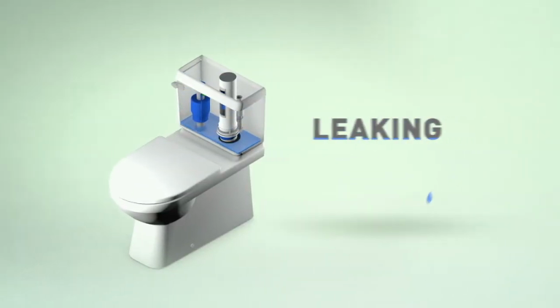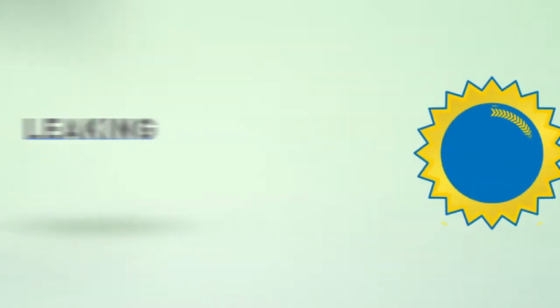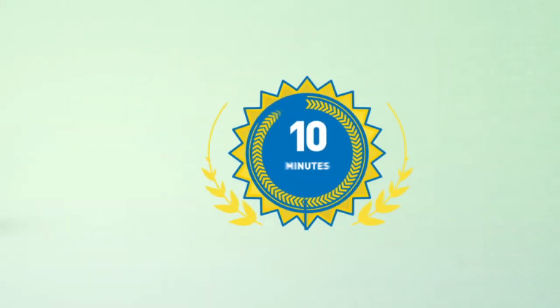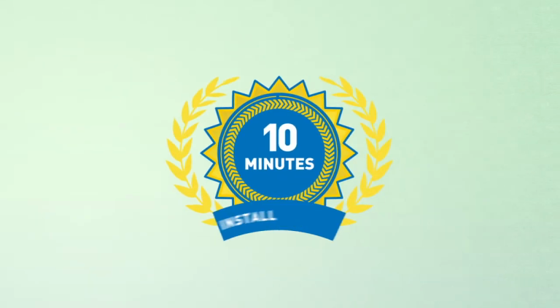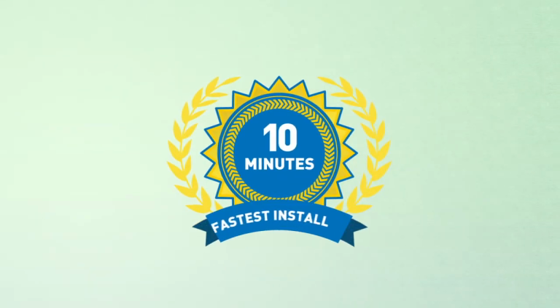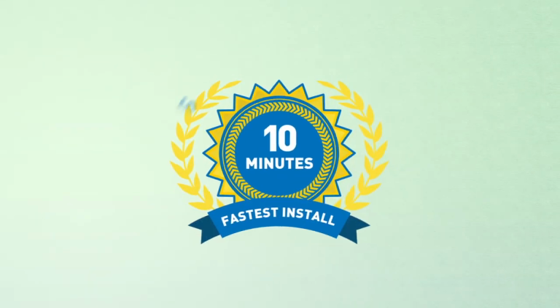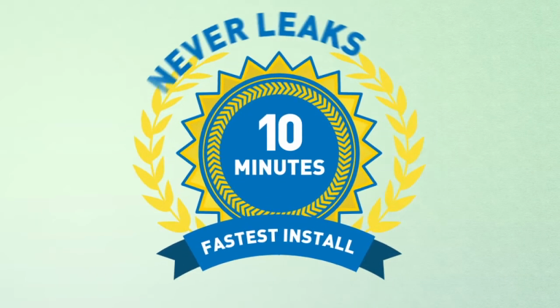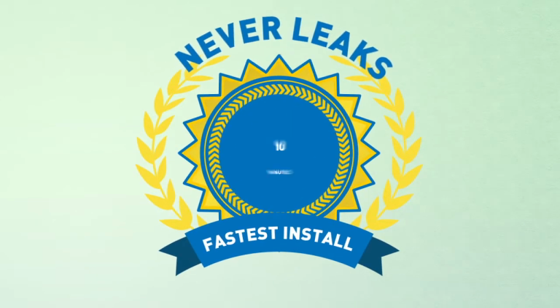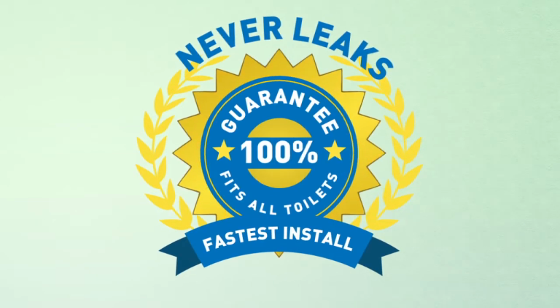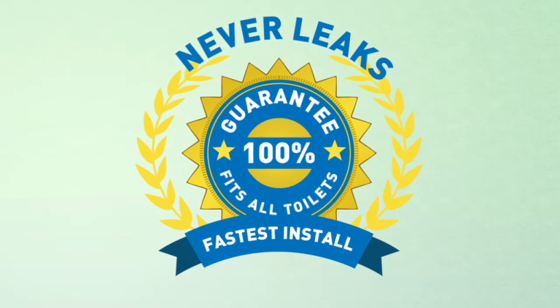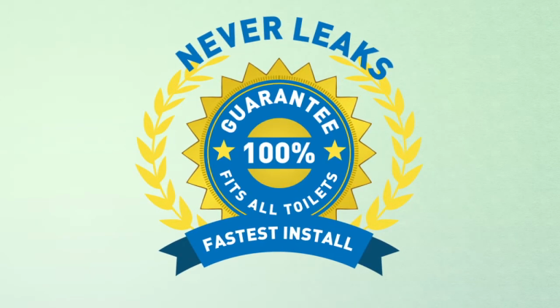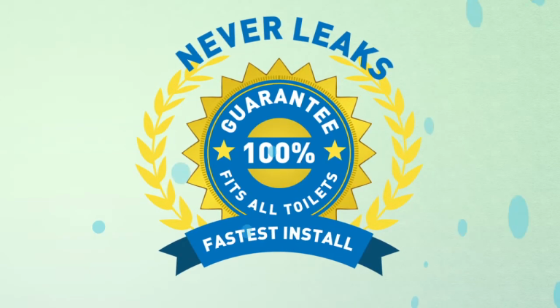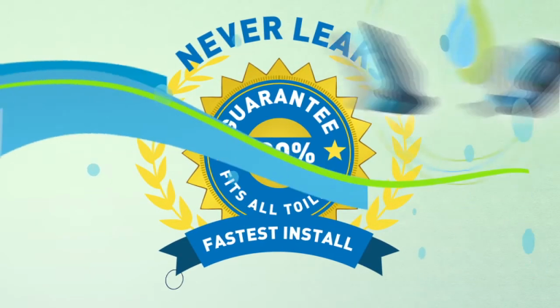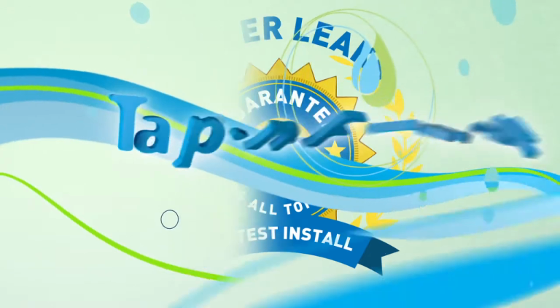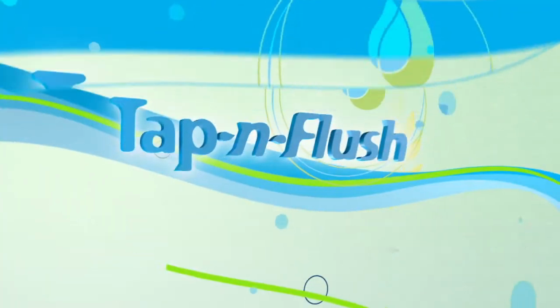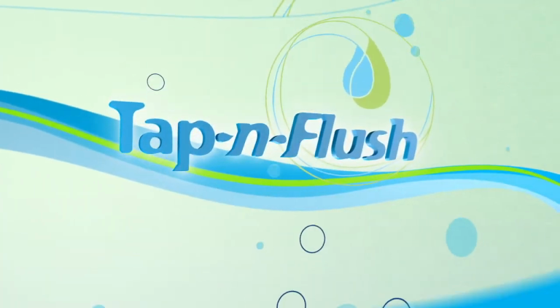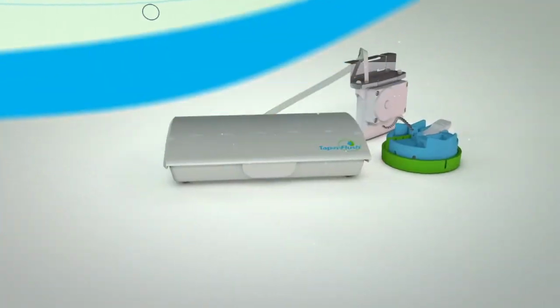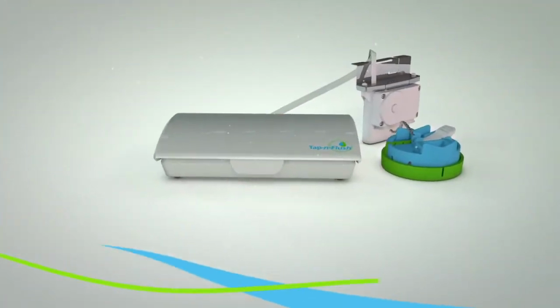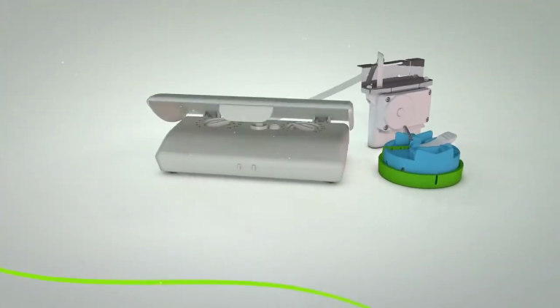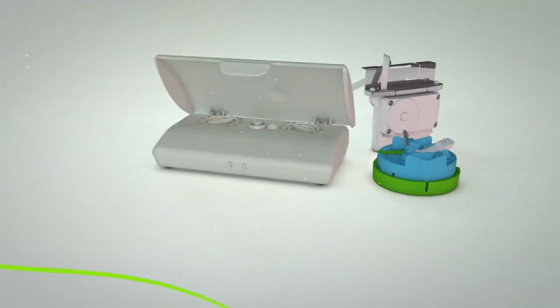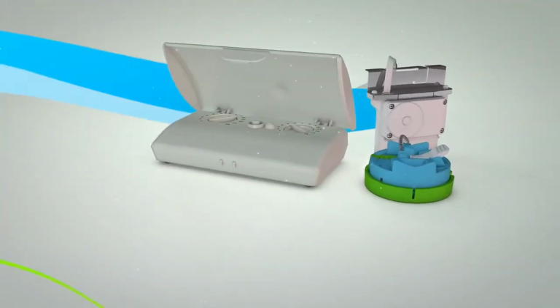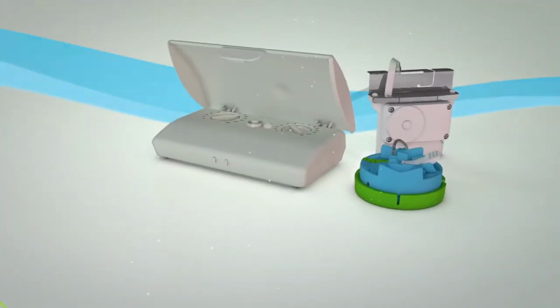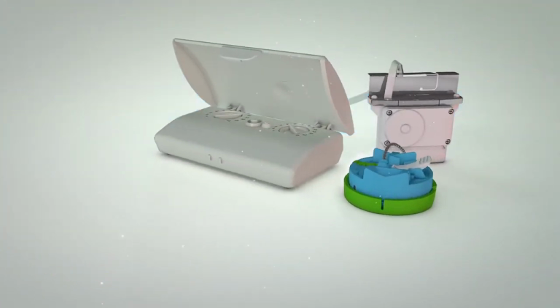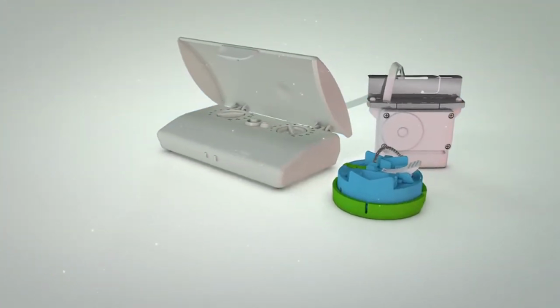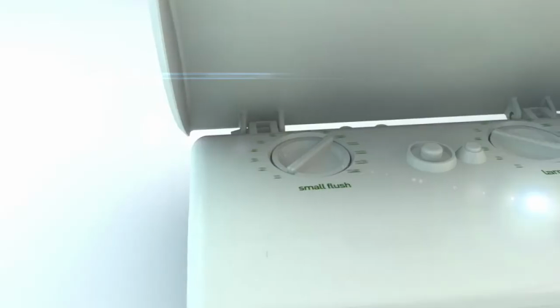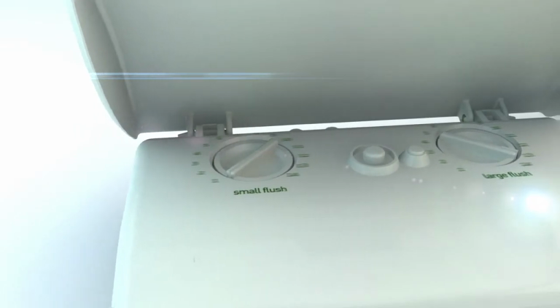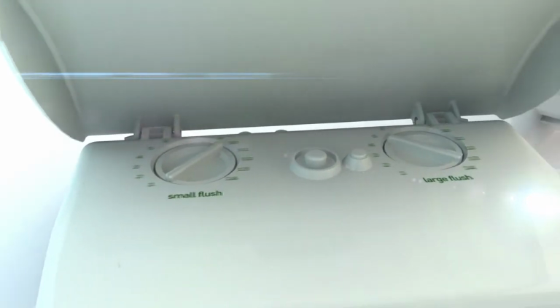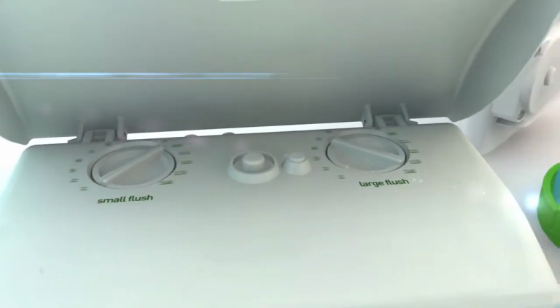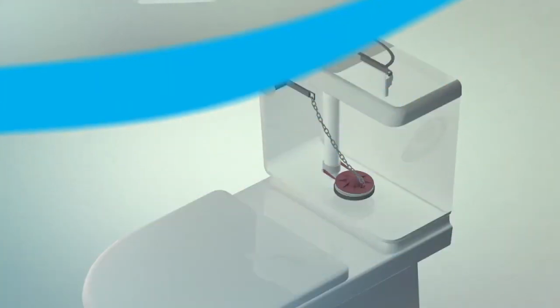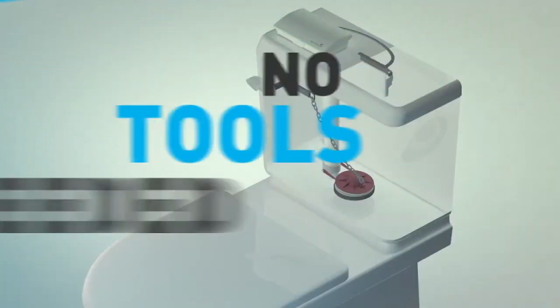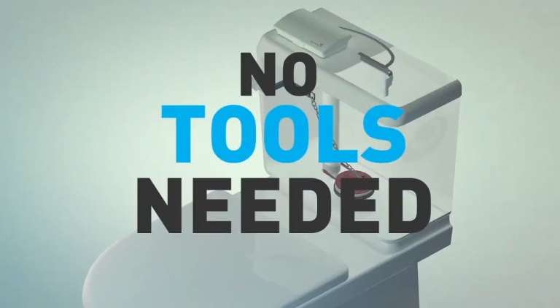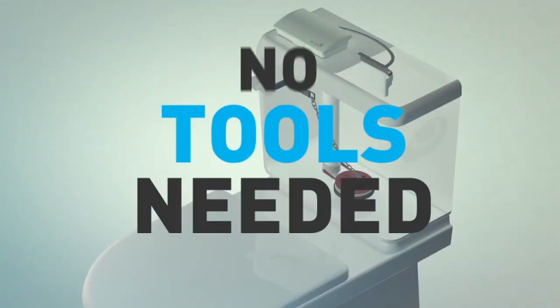You need a converter that's quick to install, never leaks, and guaranteed to fit. You need Tap & Flush, the revolutionary electronic dual flush converter designed to fit every toilet. It installs in minutes, with no tools.